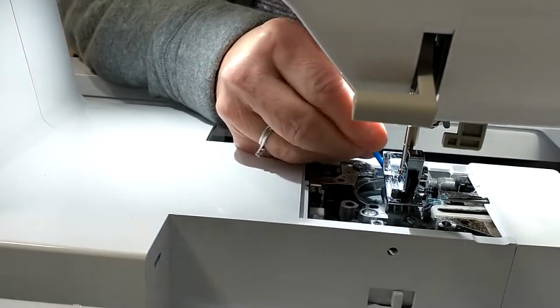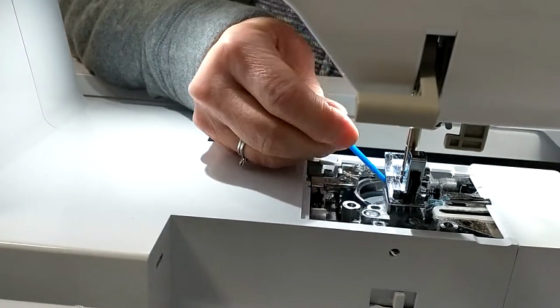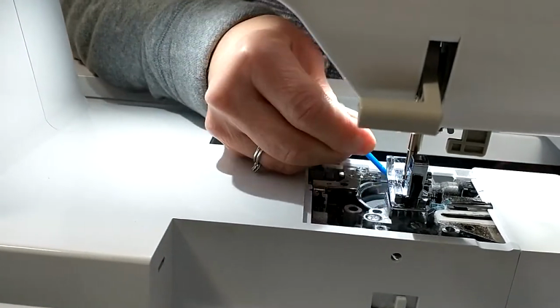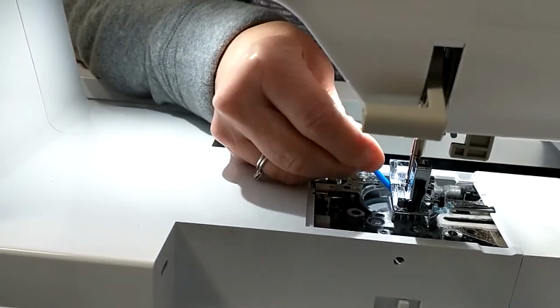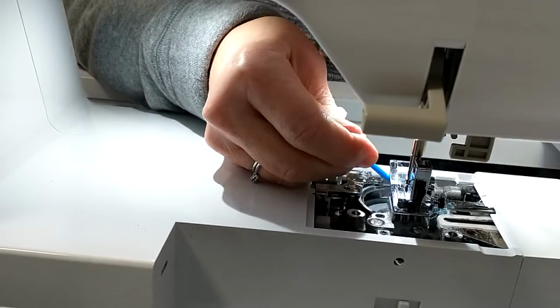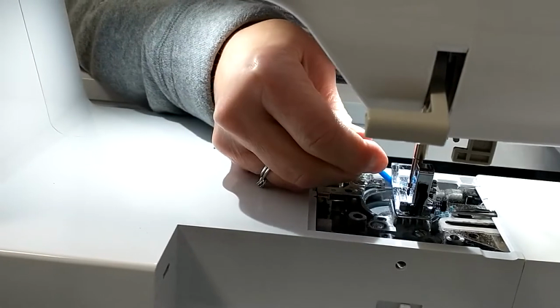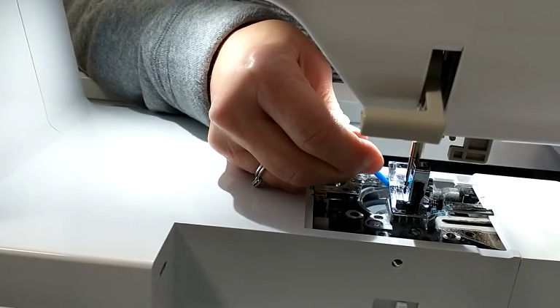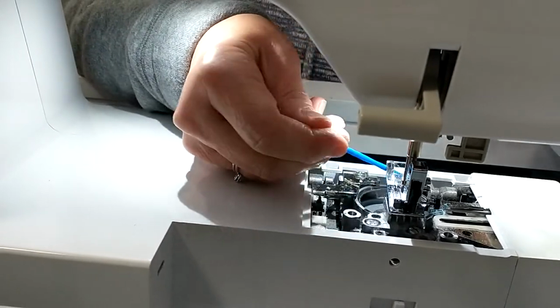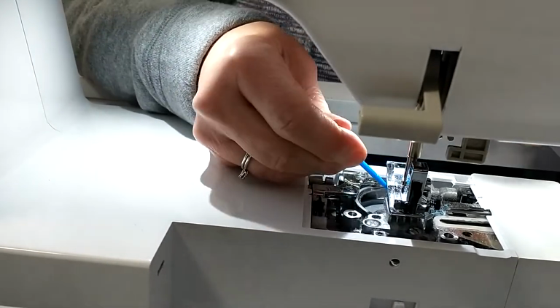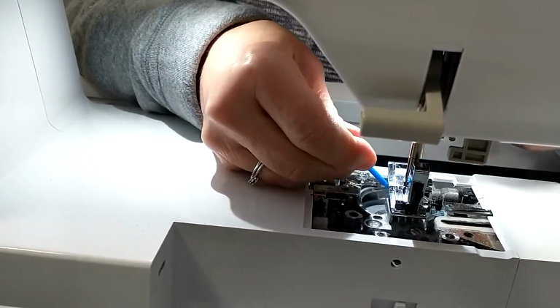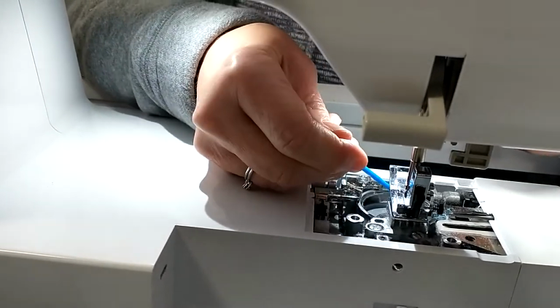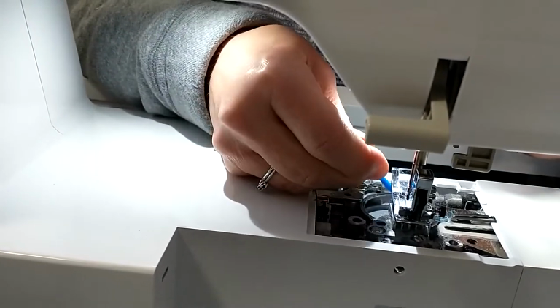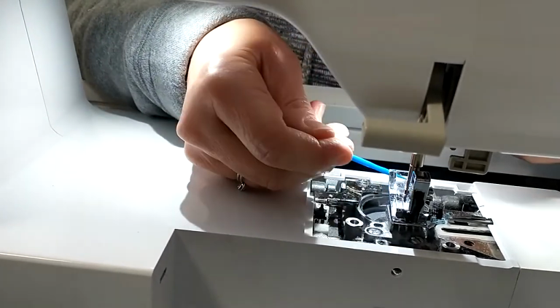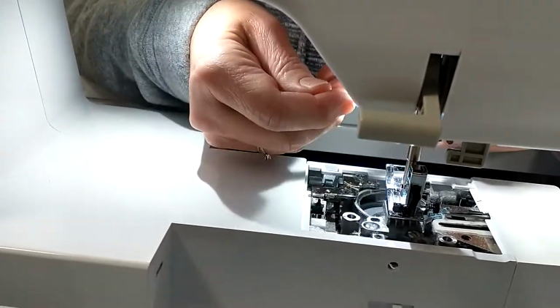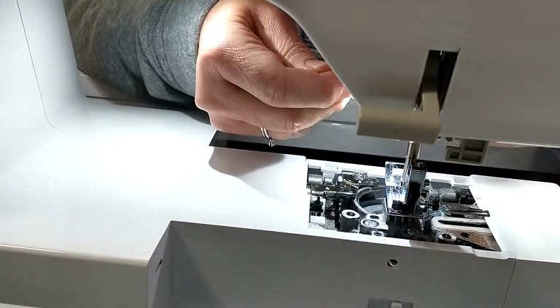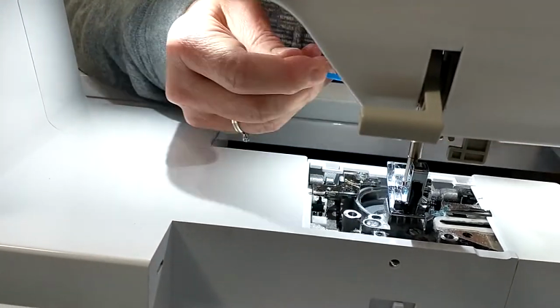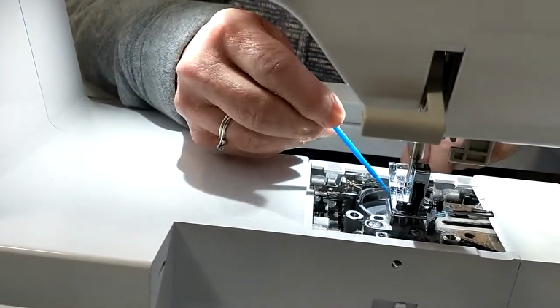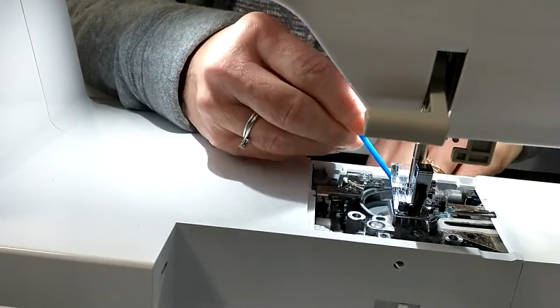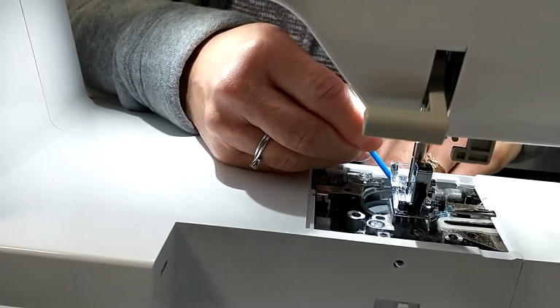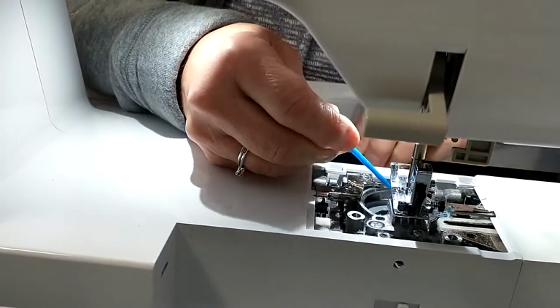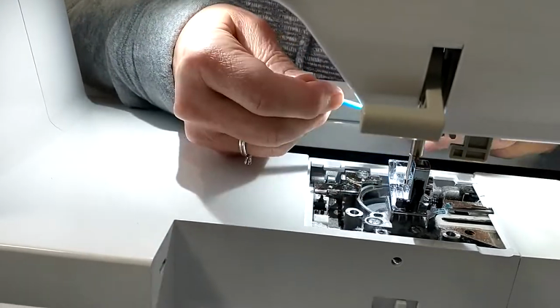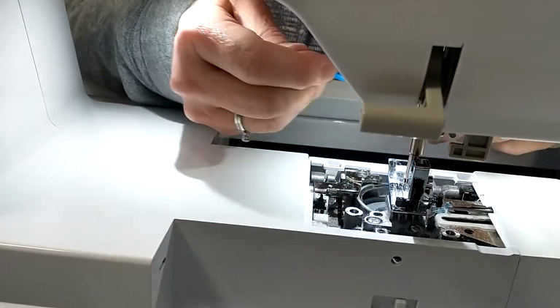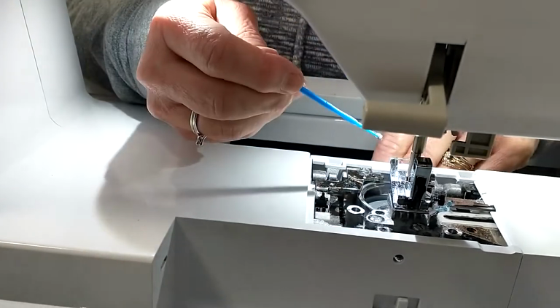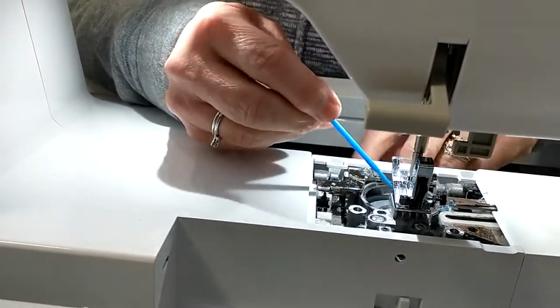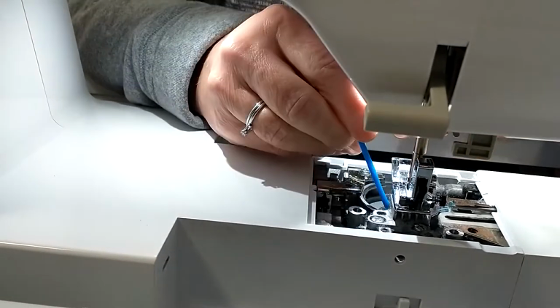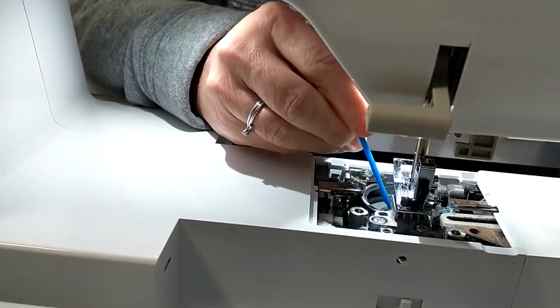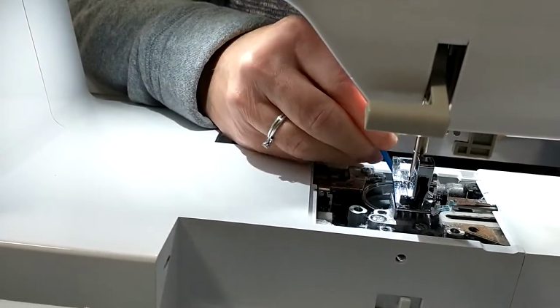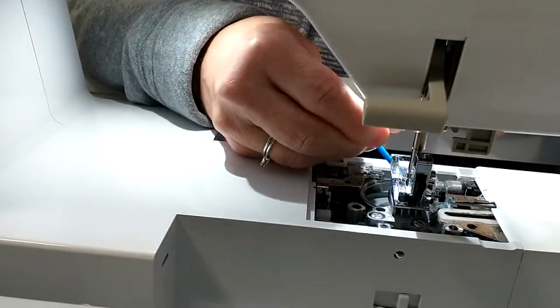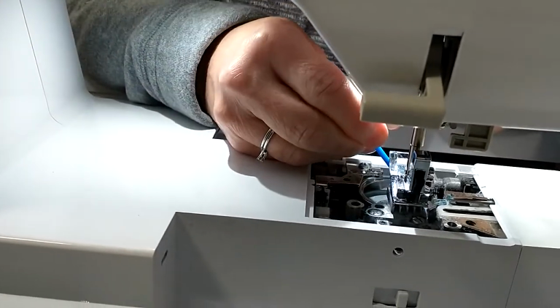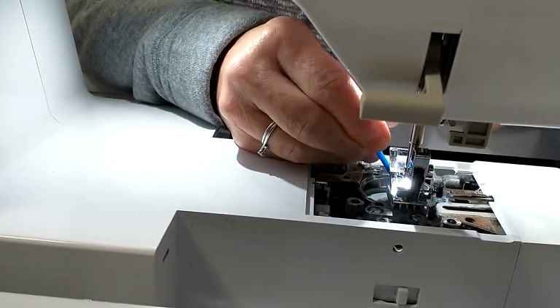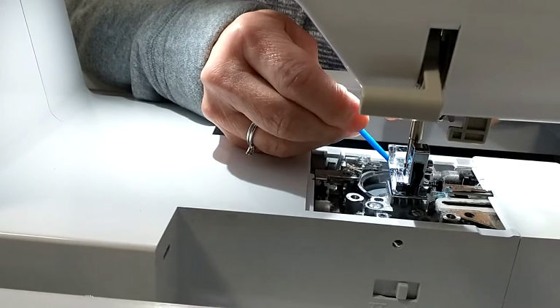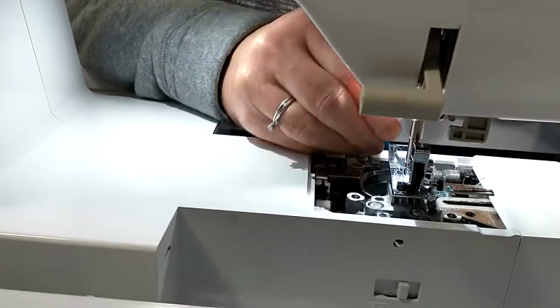You can just continue to clean. It's almost like a microfiber end or something where it just kind of tracks the dust. So you continue to clean around in there.